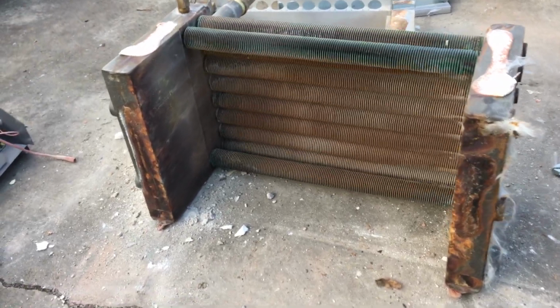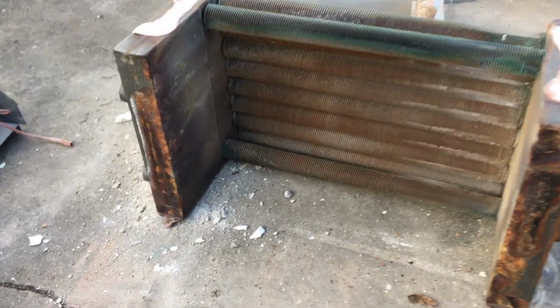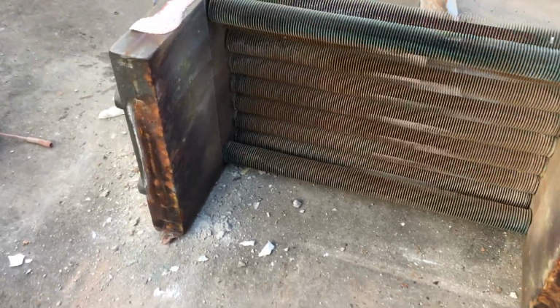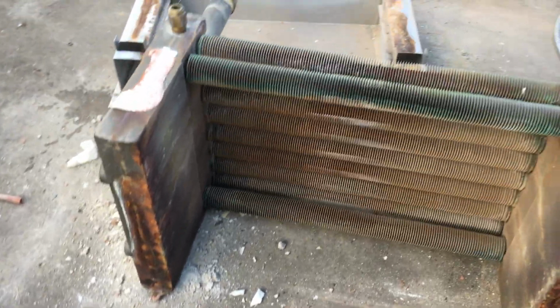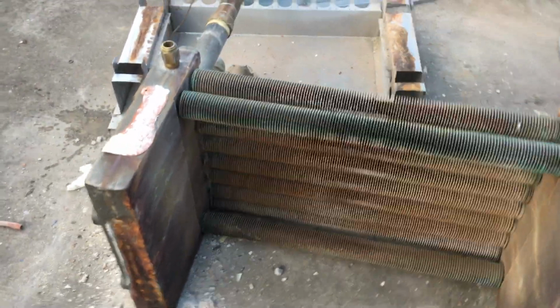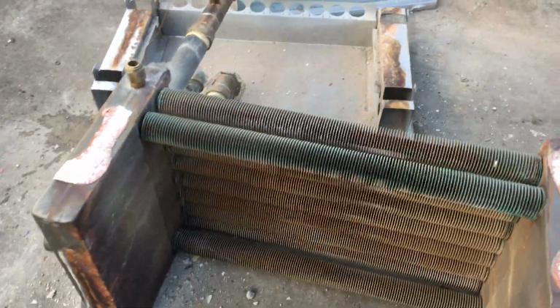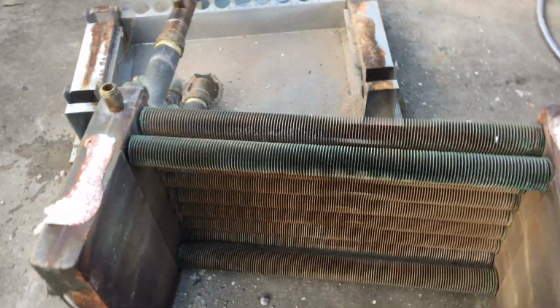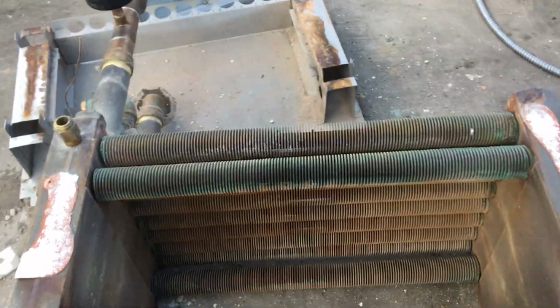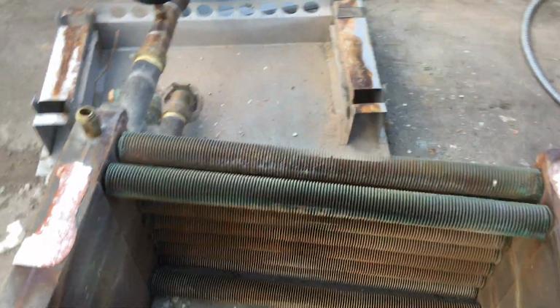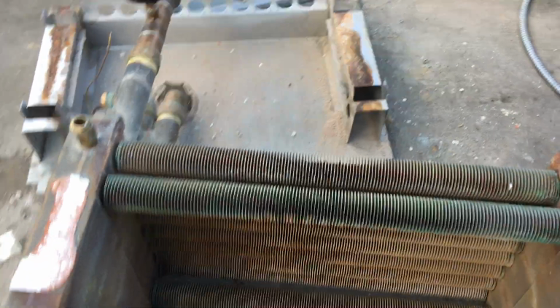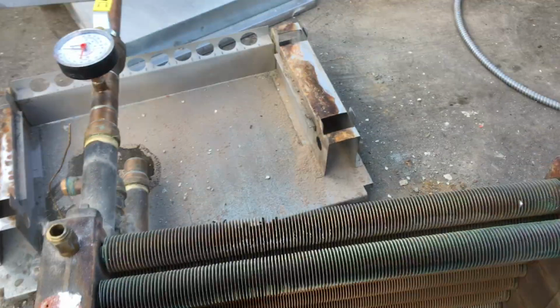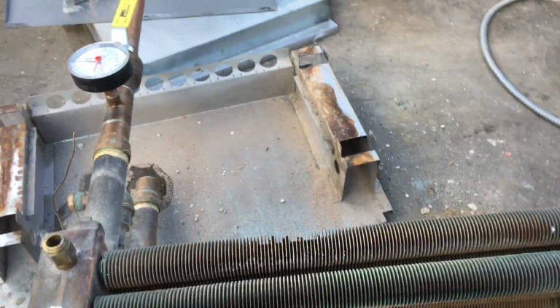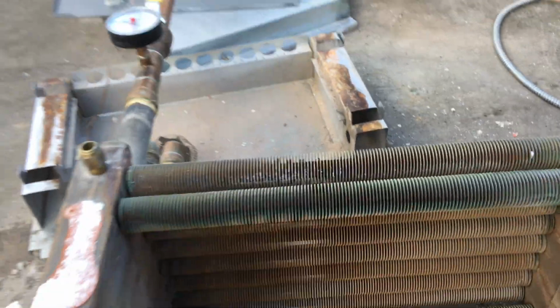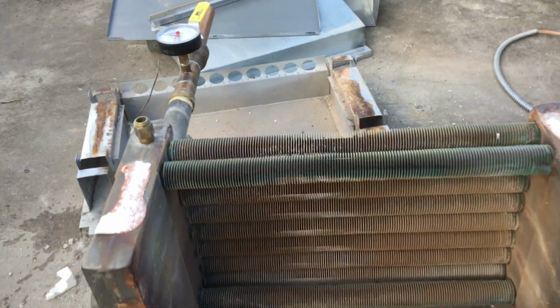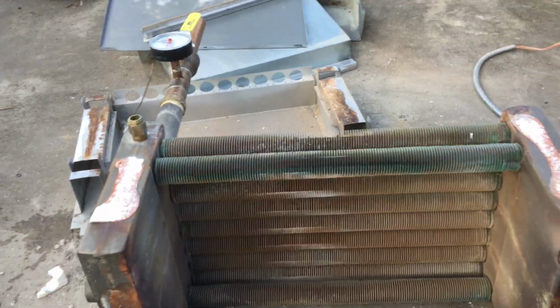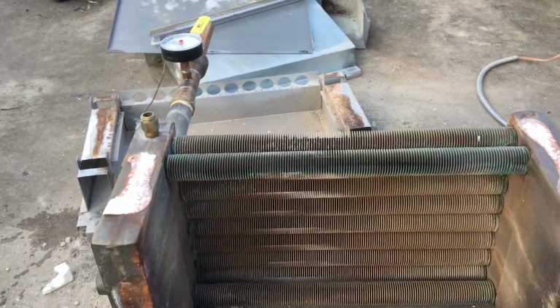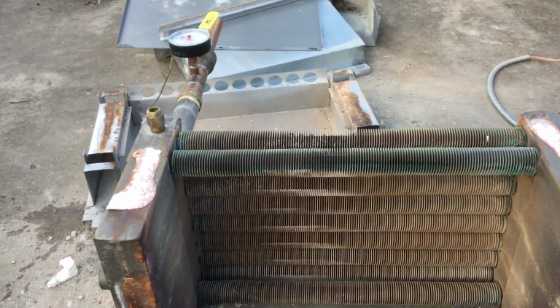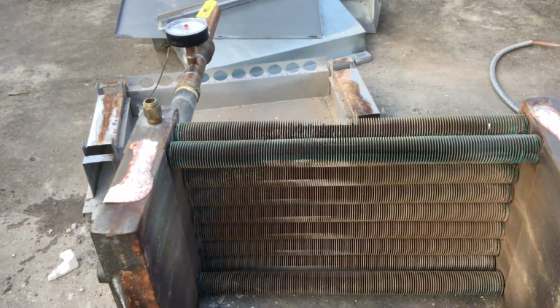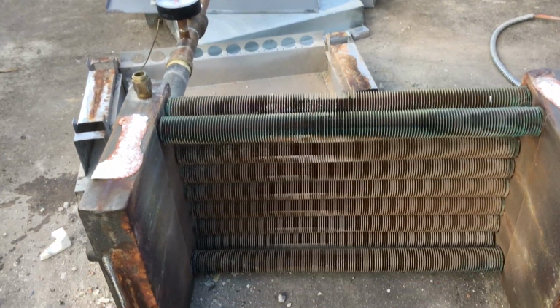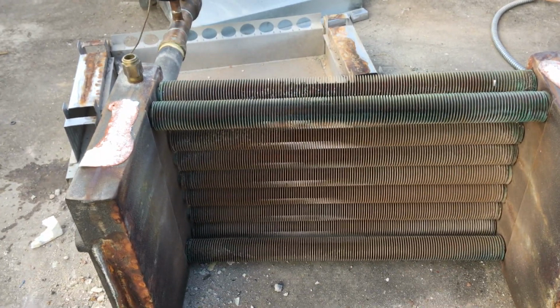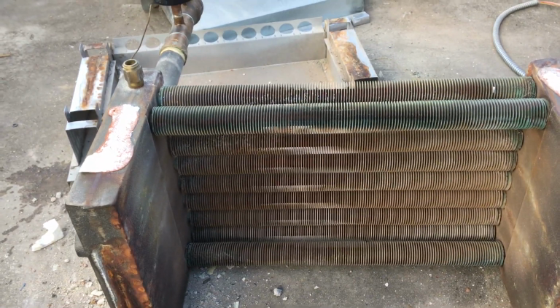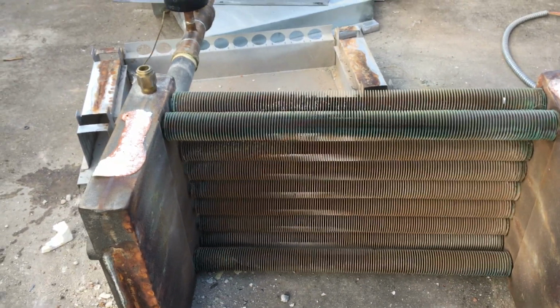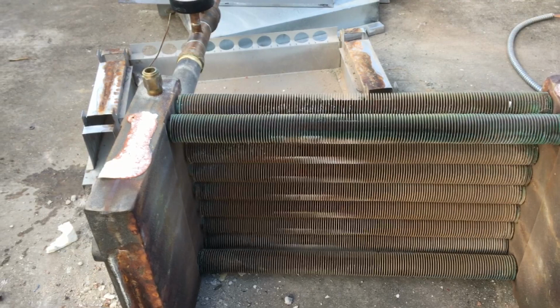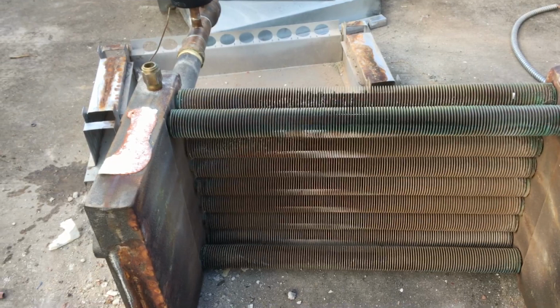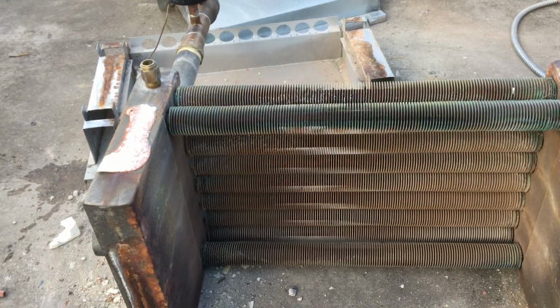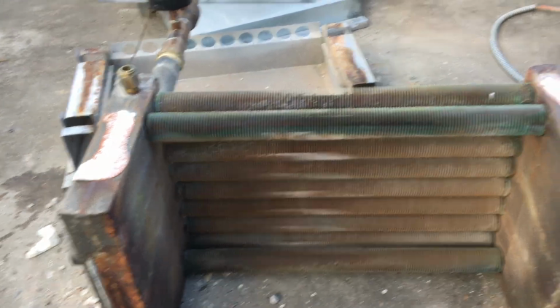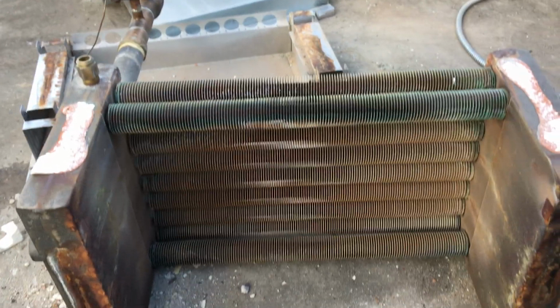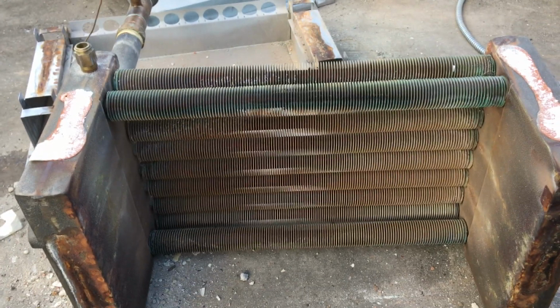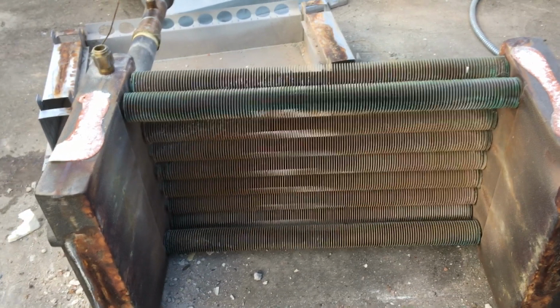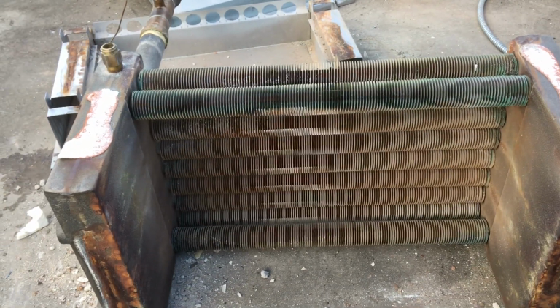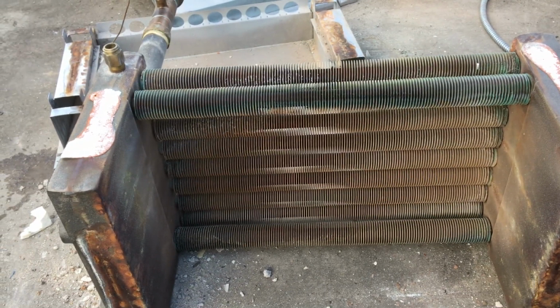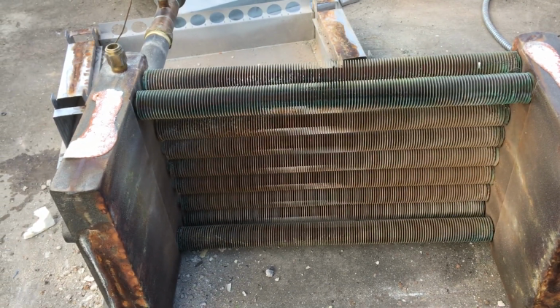That's the underside of it. The tubes are not nearly as bad as I was expecting — it needed to be cleaned; had they kept this boiler in operation it needed cleaning — but I thought it'd be better to dissect it.